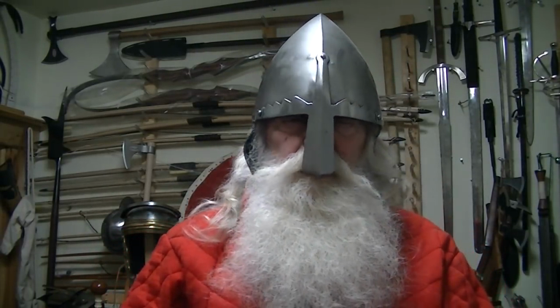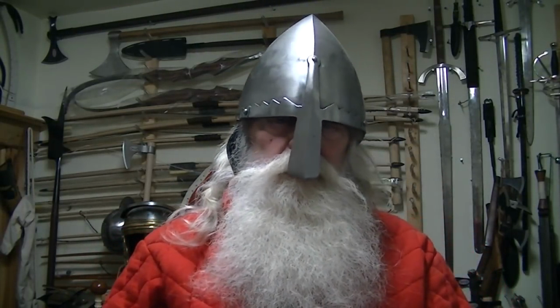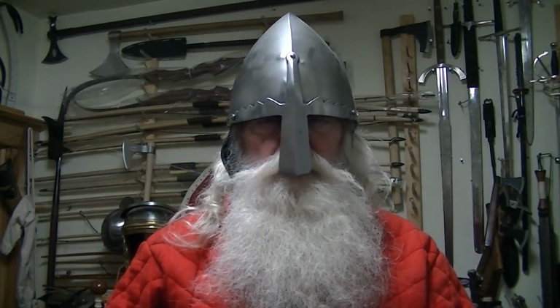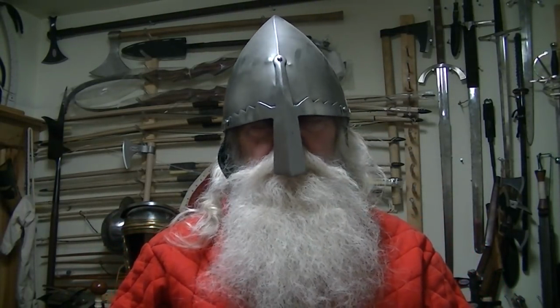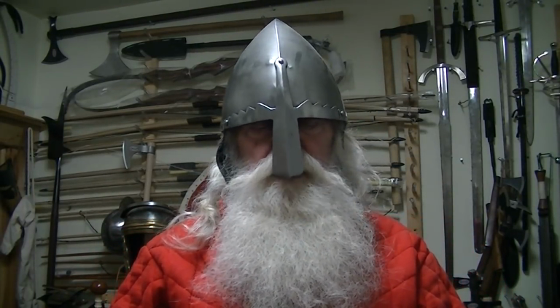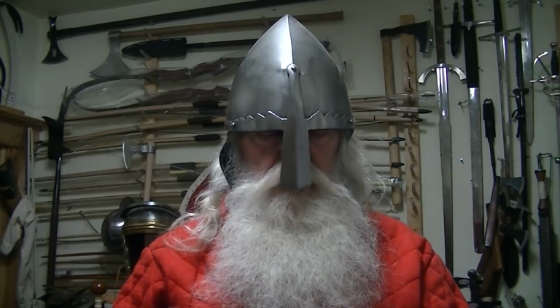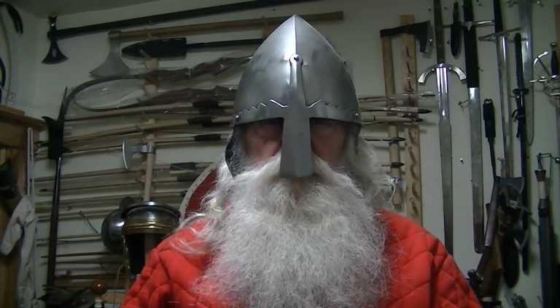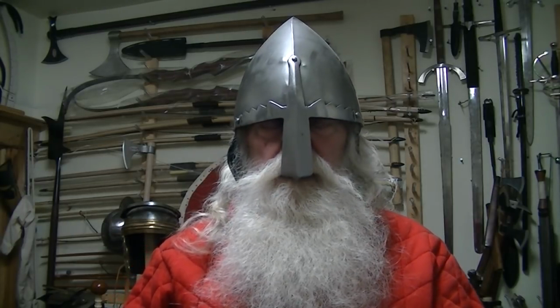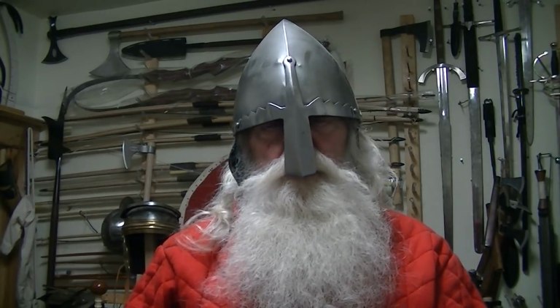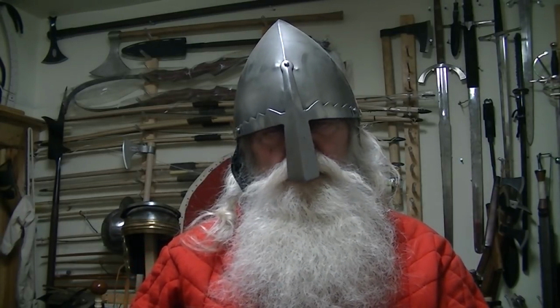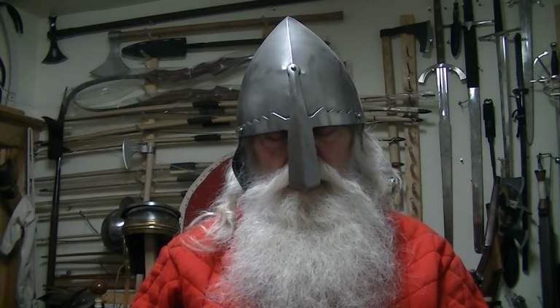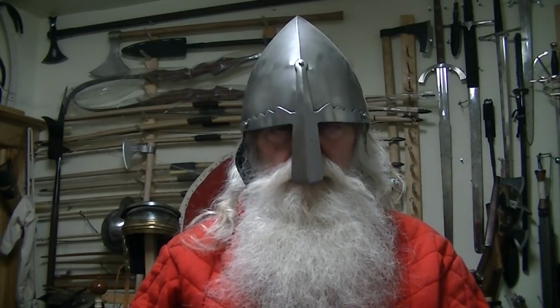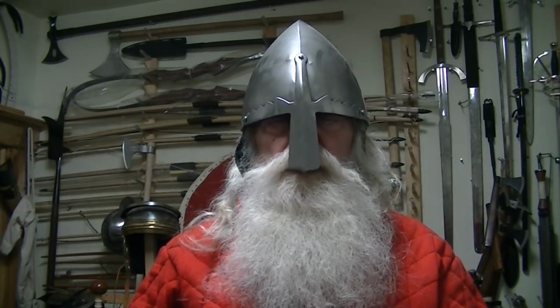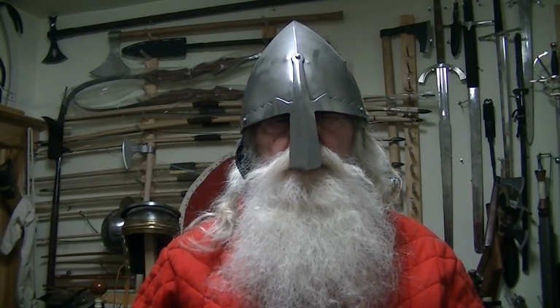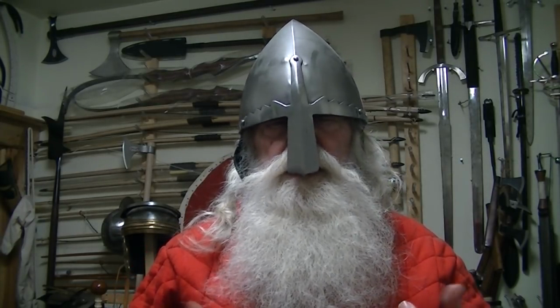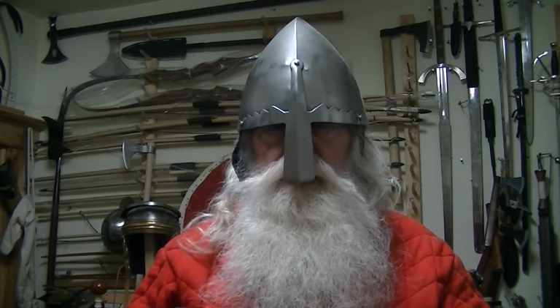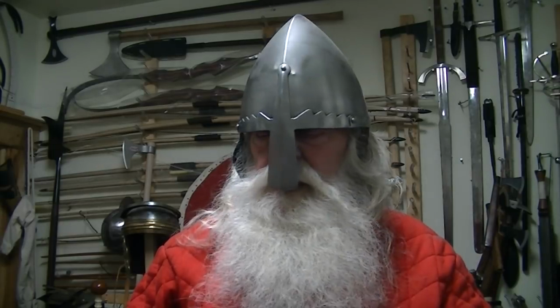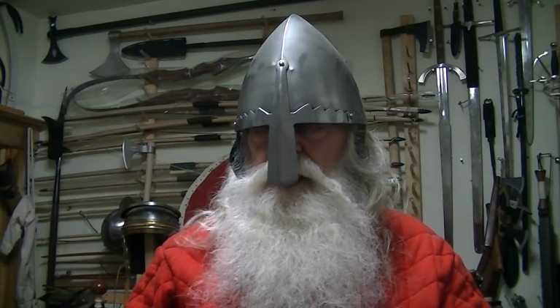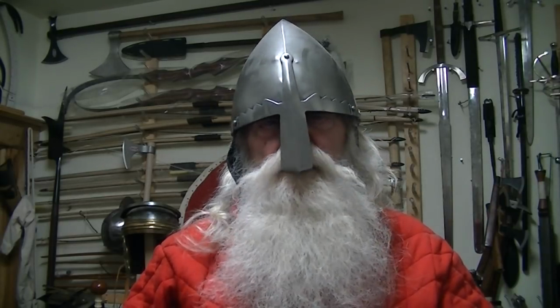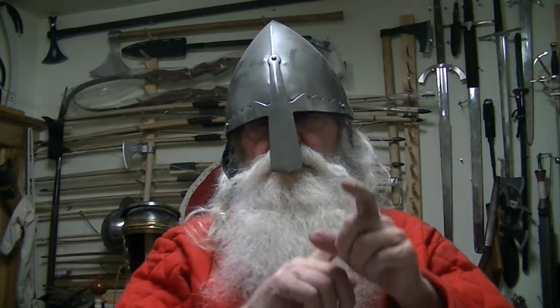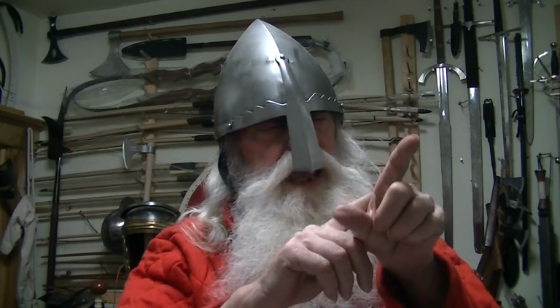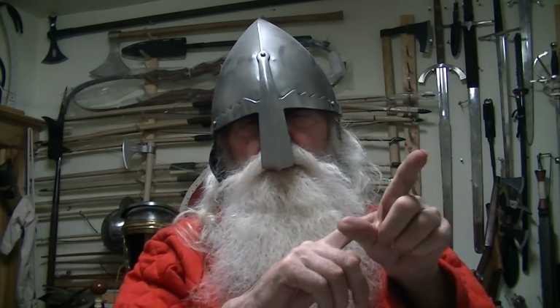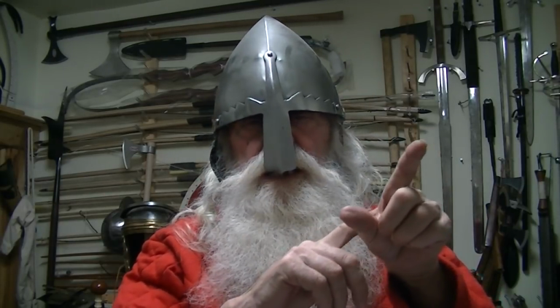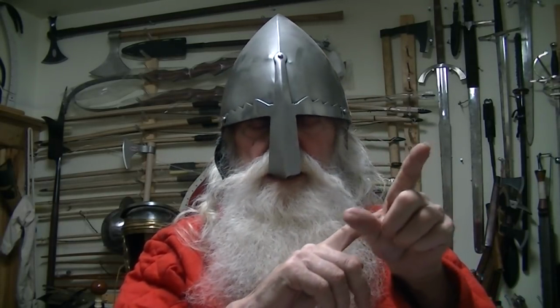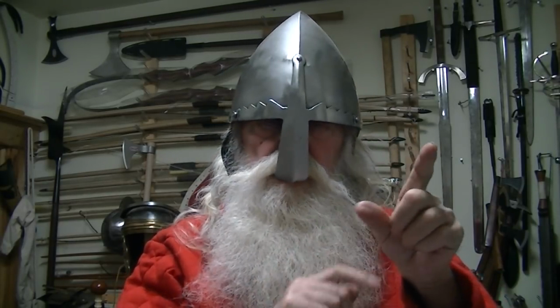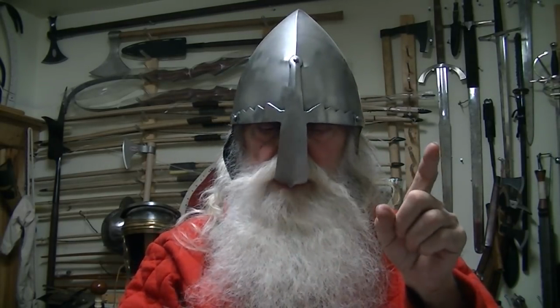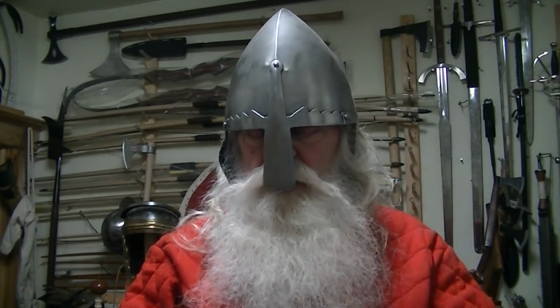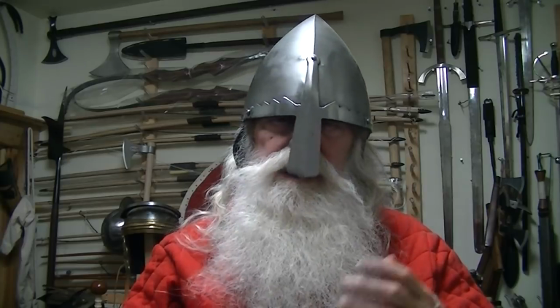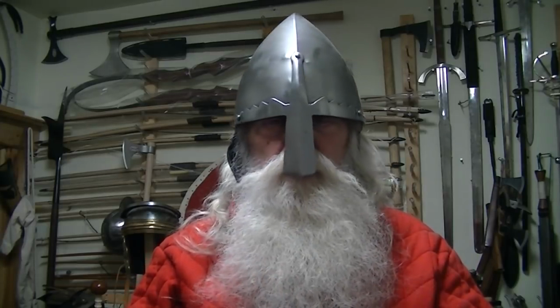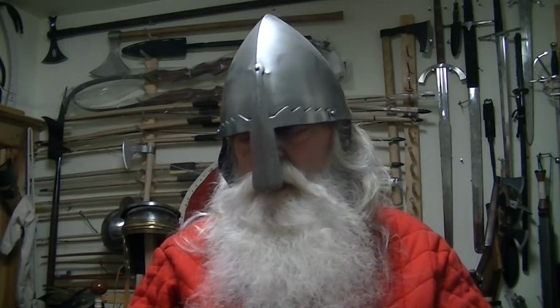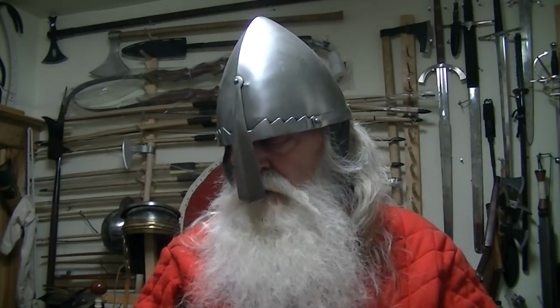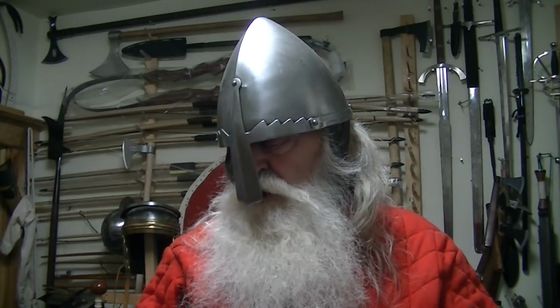Welcome to the Armory. Here we are. I'm going to give you a little tip tonight about how to save your hand from getting cut and scratched up. While I do that, we'll have a little chat.